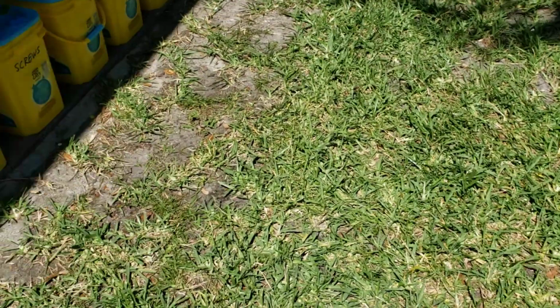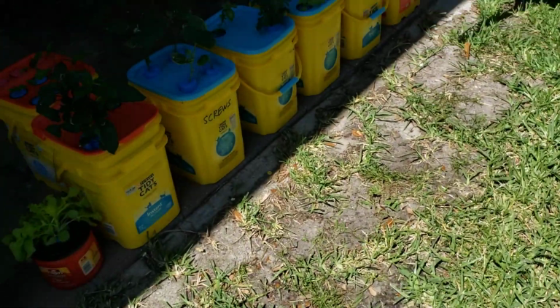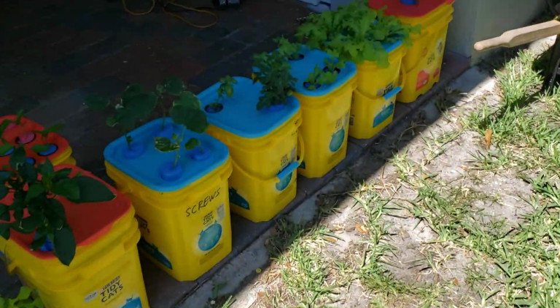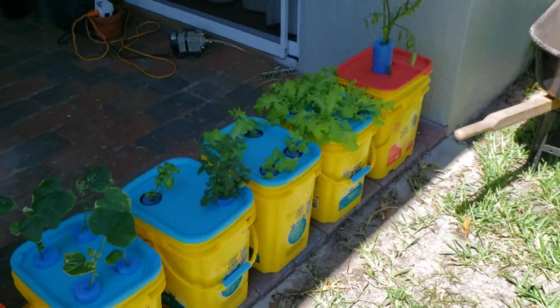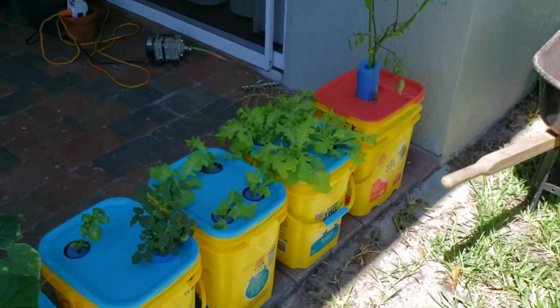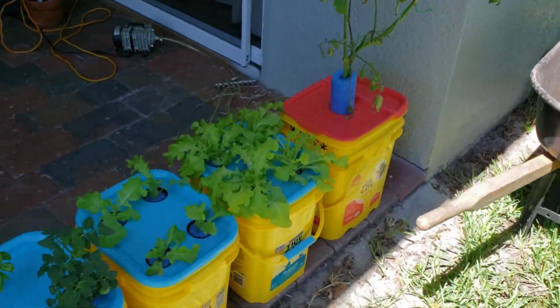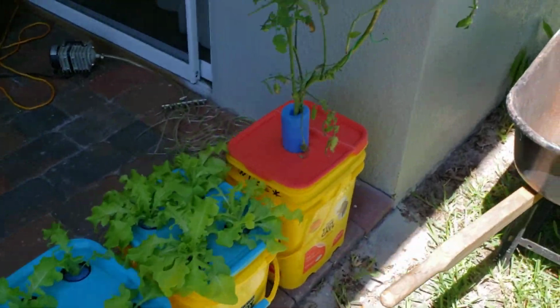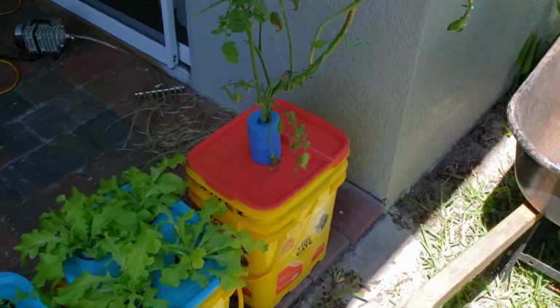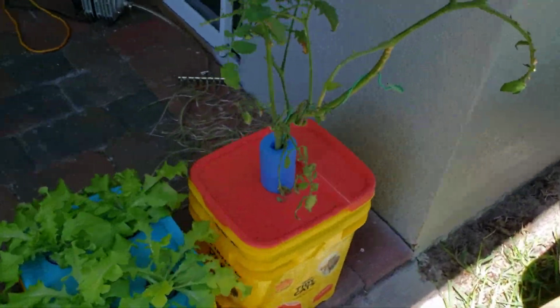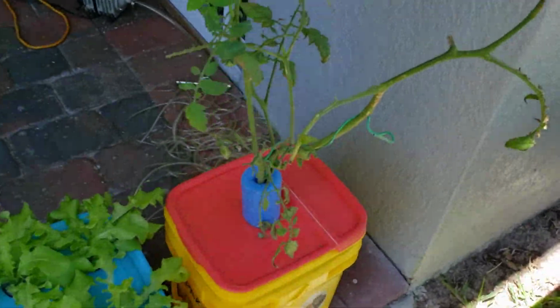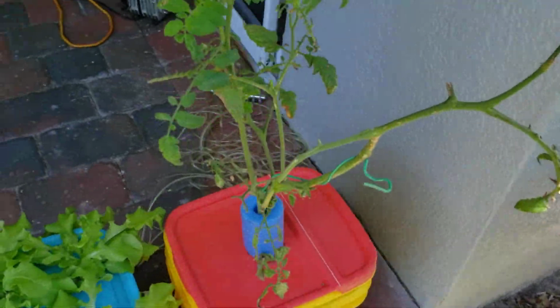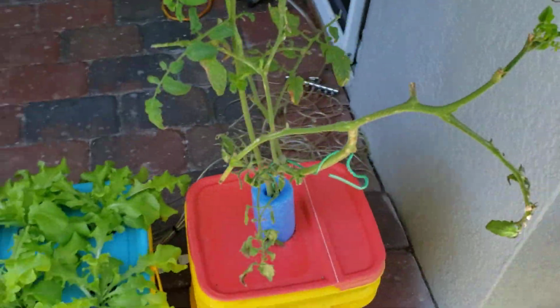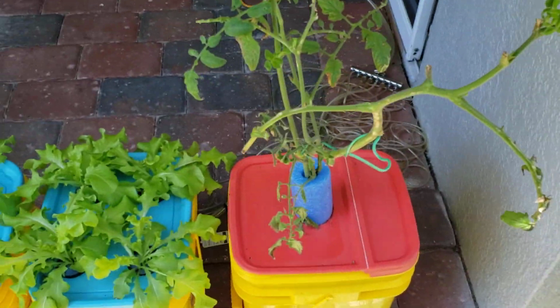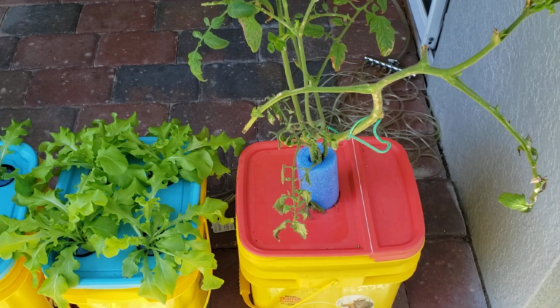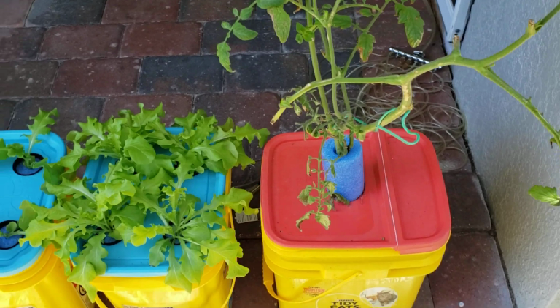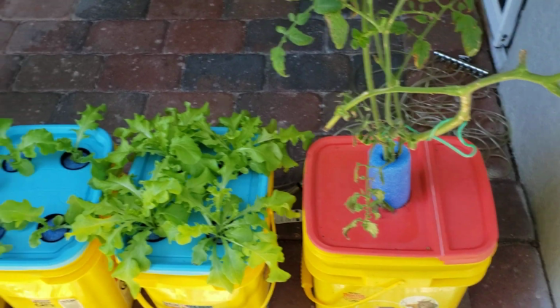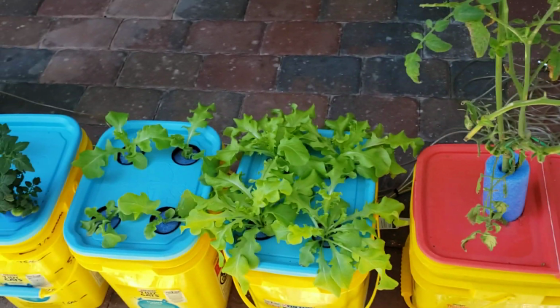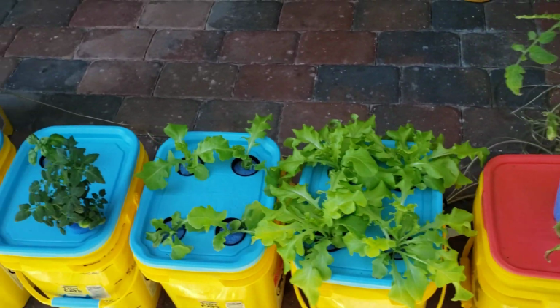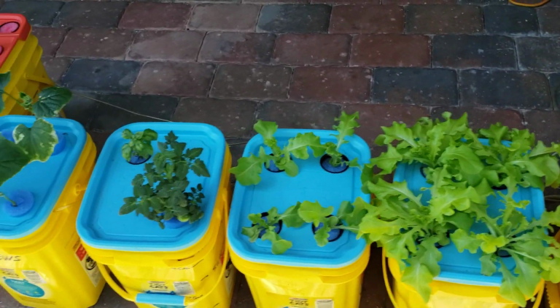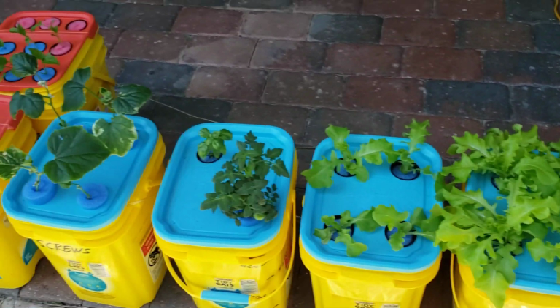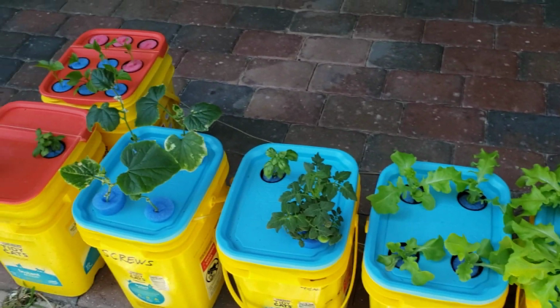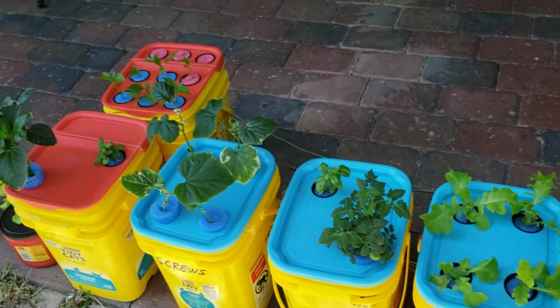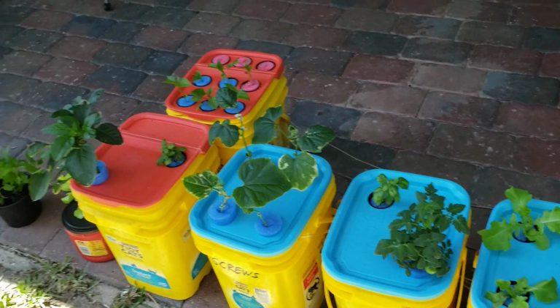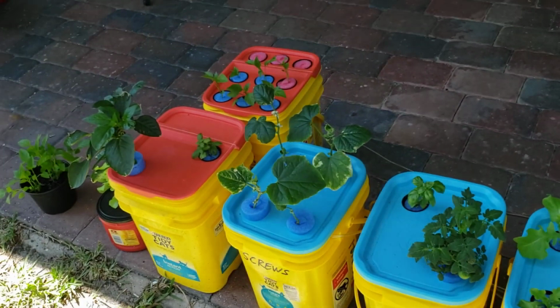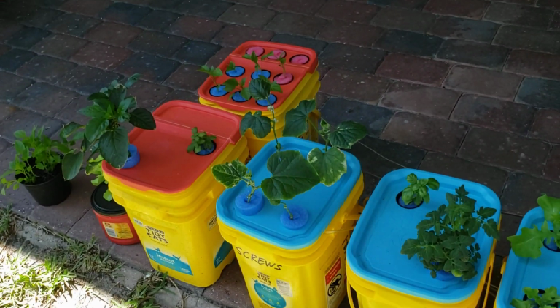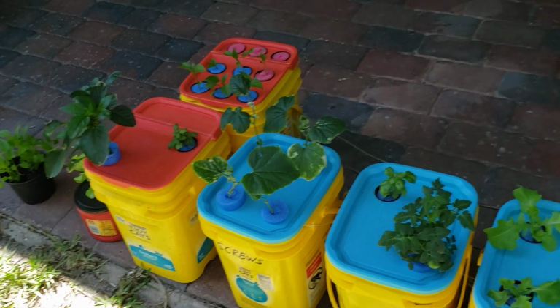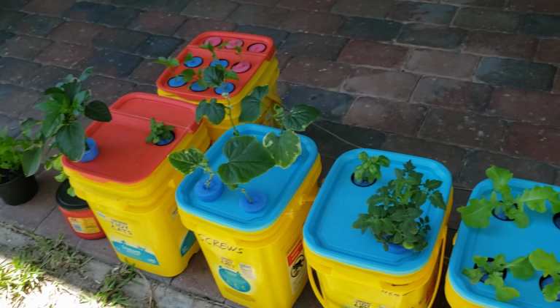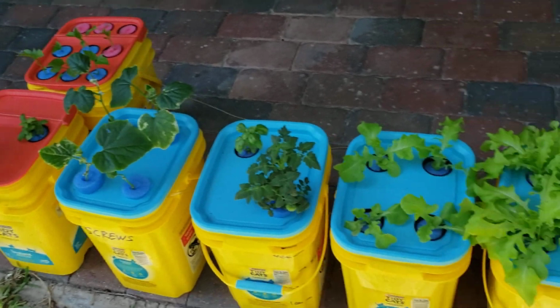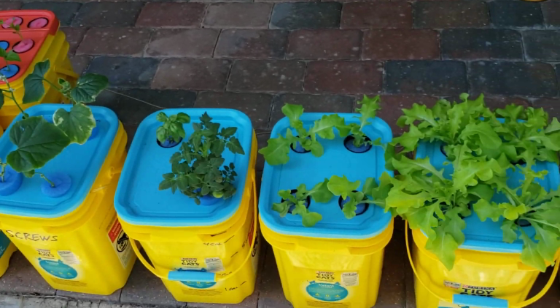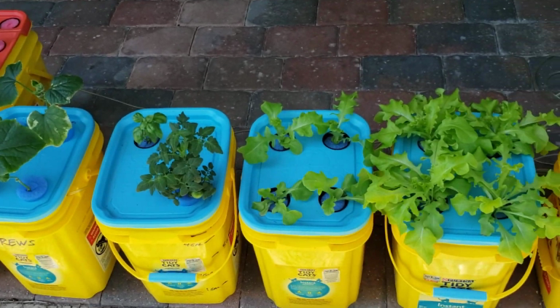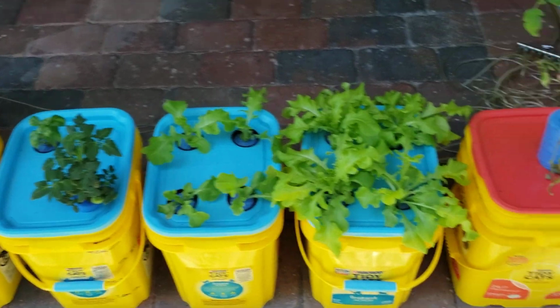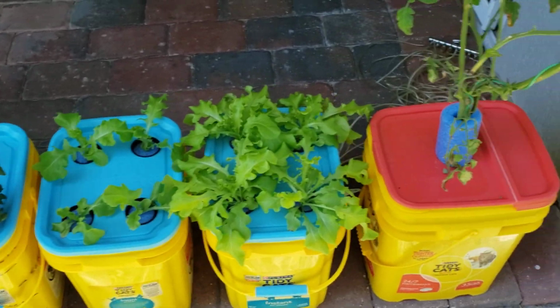So this is my hydroponic setup and this is what I started. I've always wanted to do this just to try it out. Always looked cool to me. Turns out it's pretty easy.